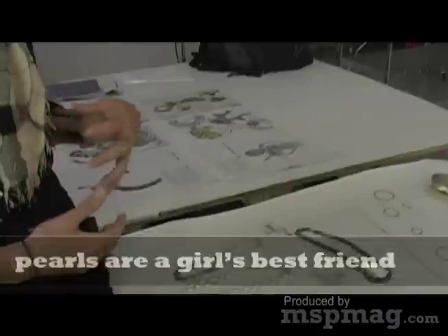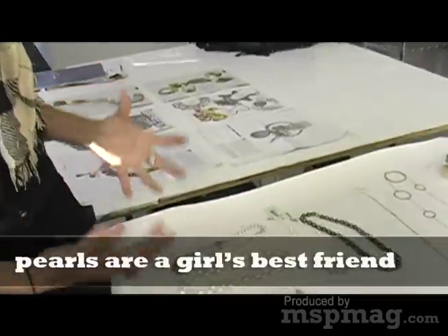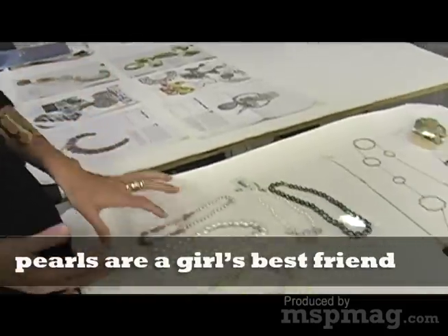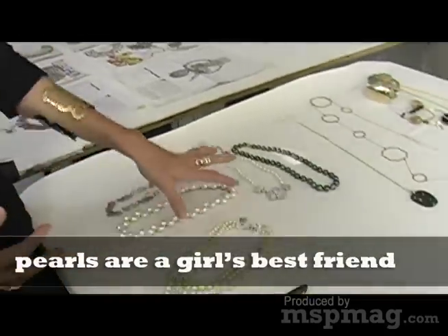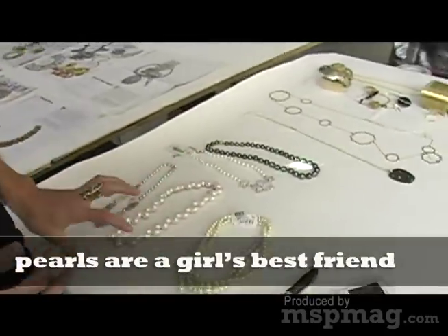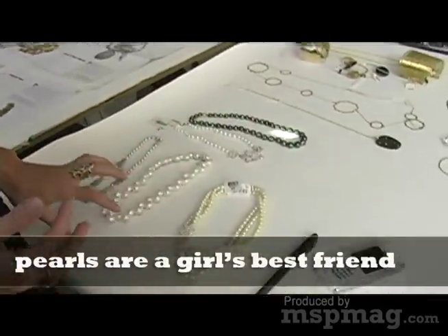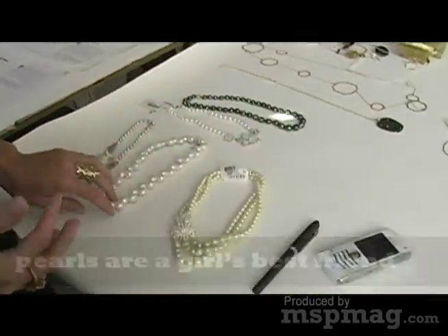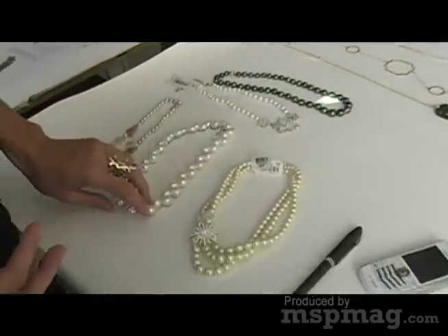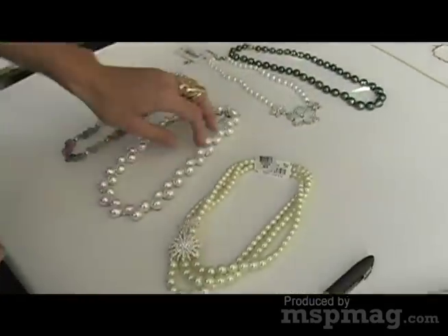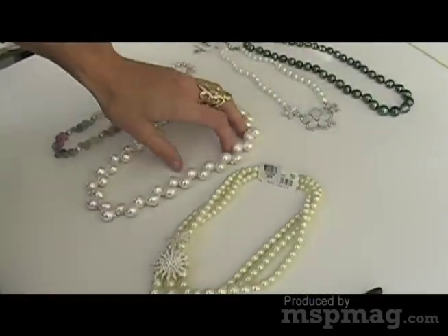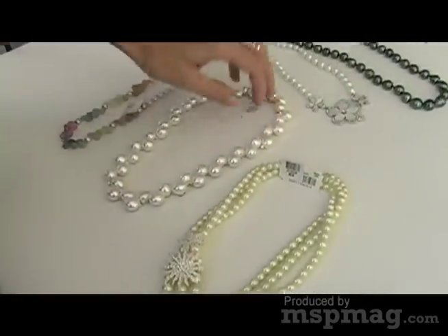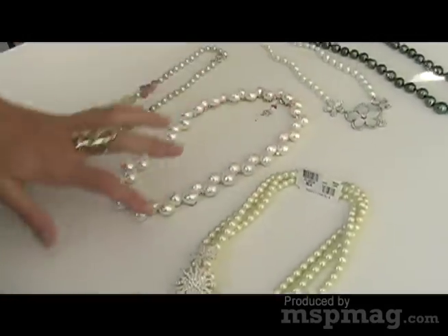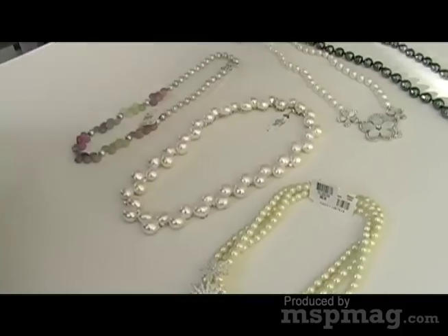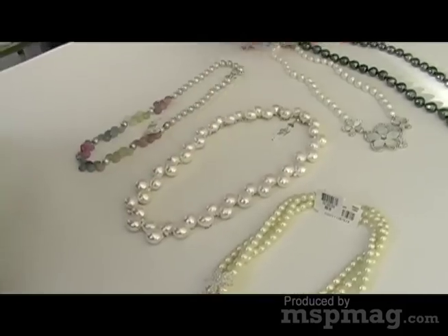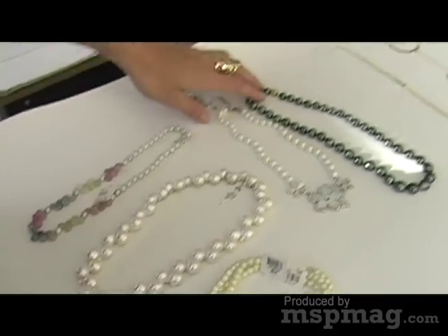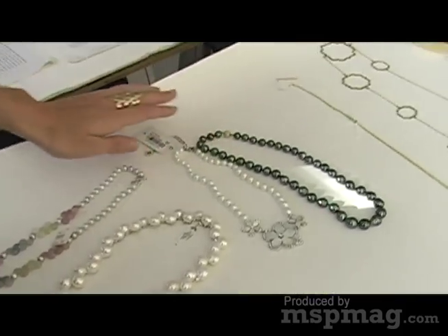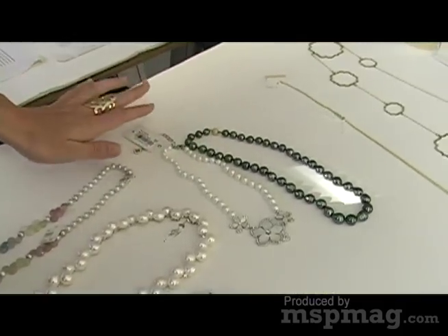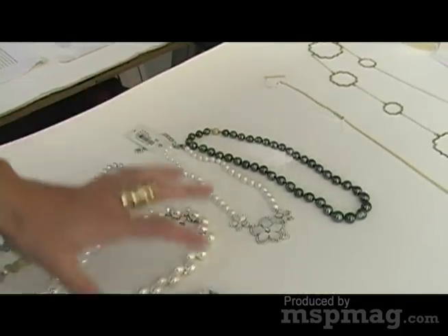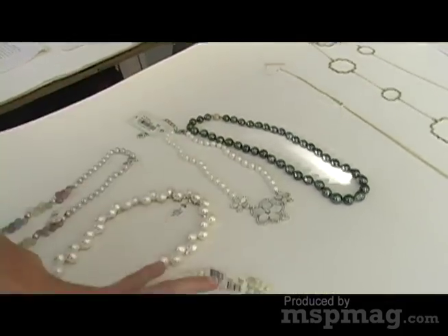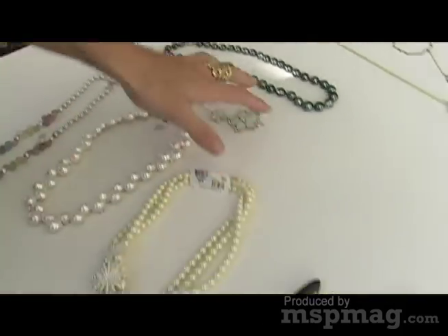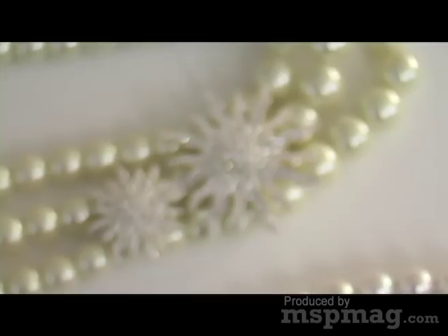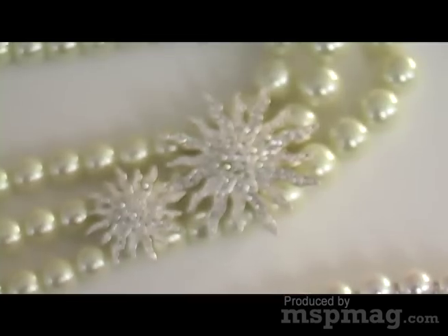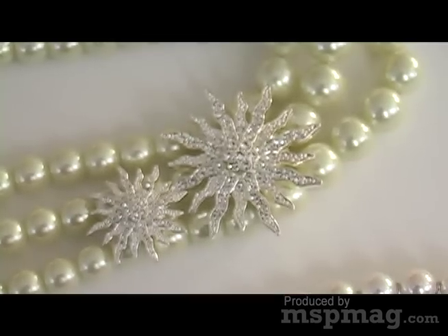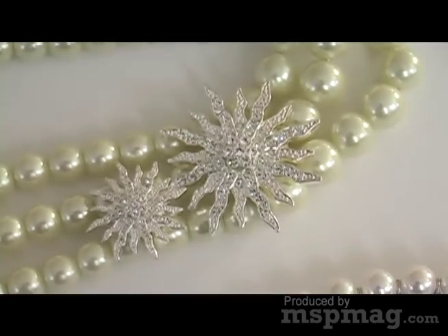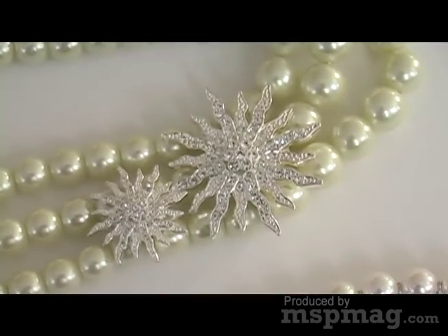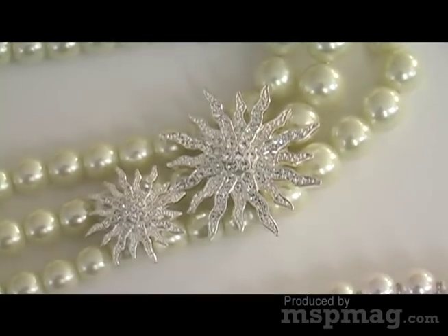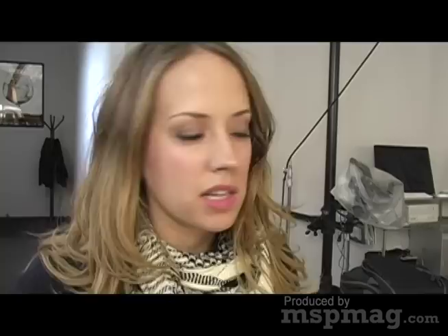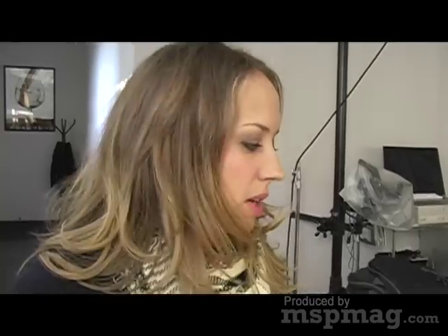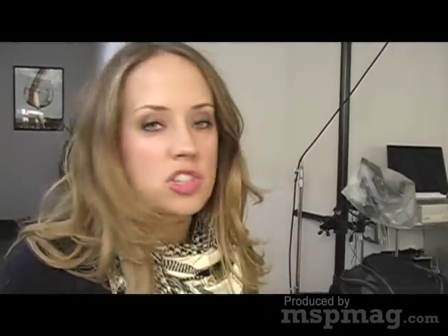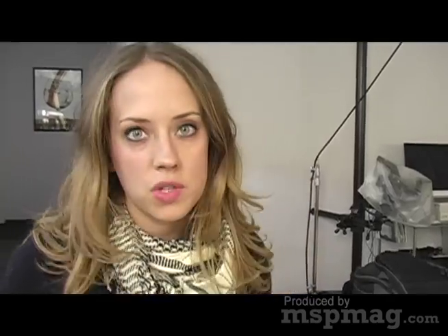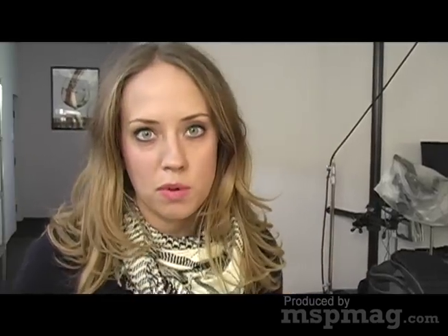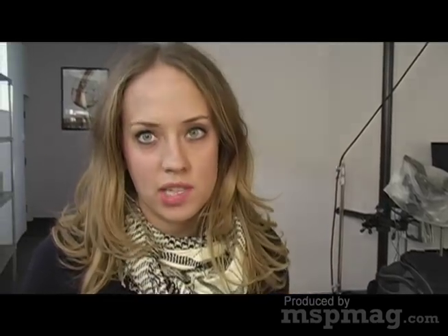We have a mix of real pearls — everything from freshwater to Tahitian to Akoya — to some more faux pearls. You can combine them in a look and mix it up, and it just gives you a little bit more depth.